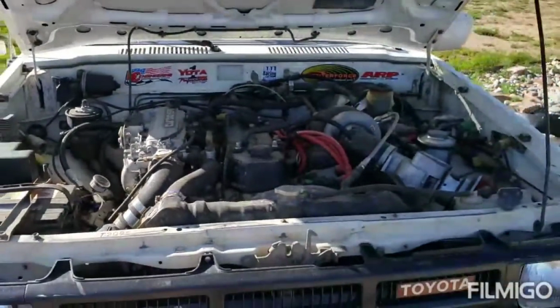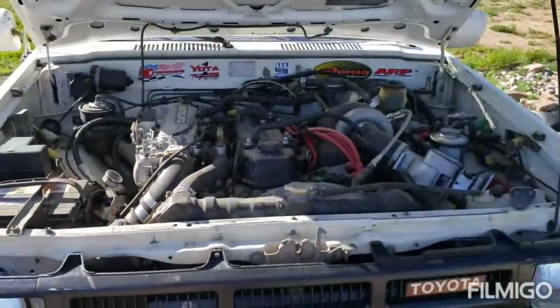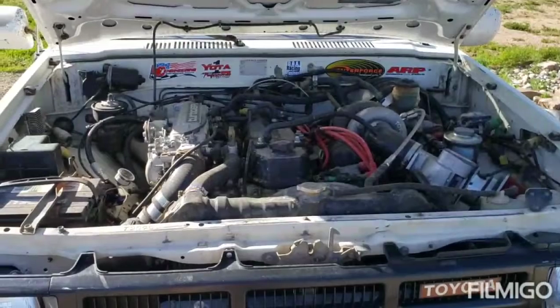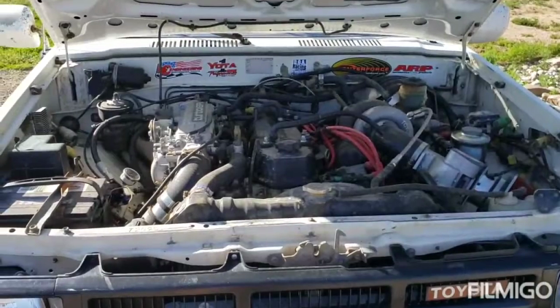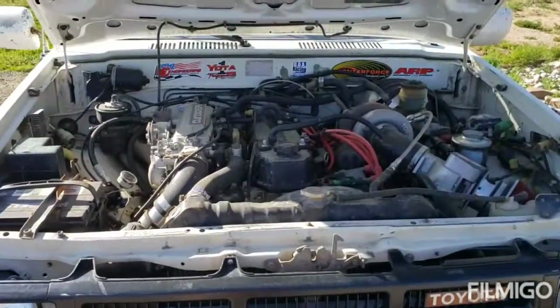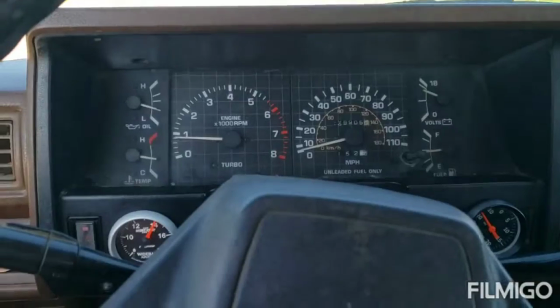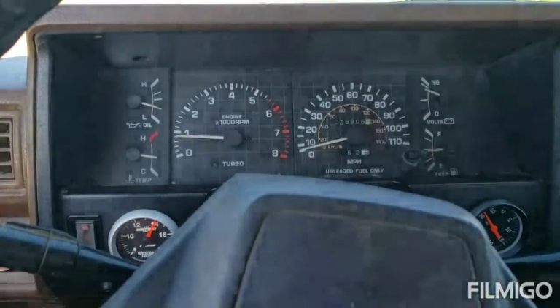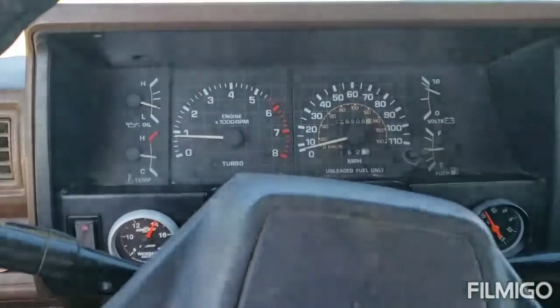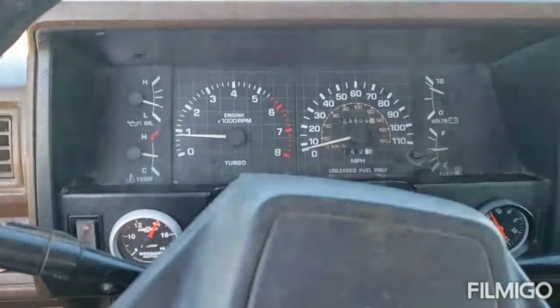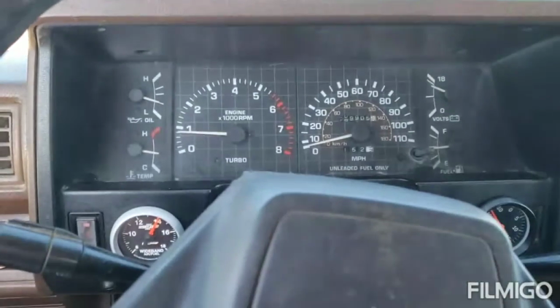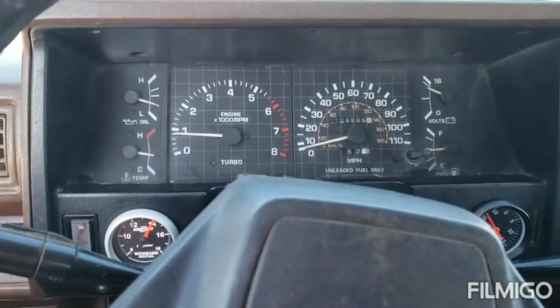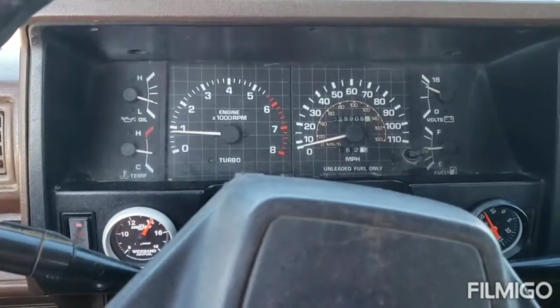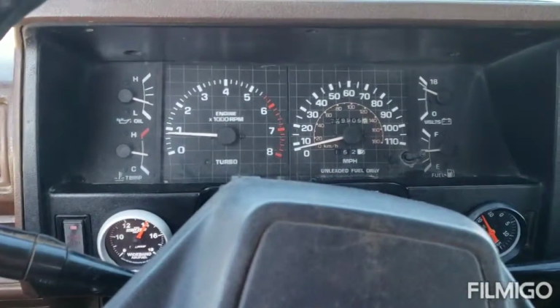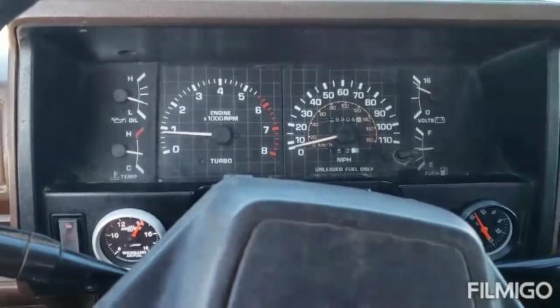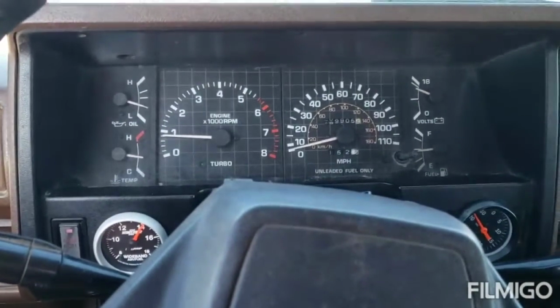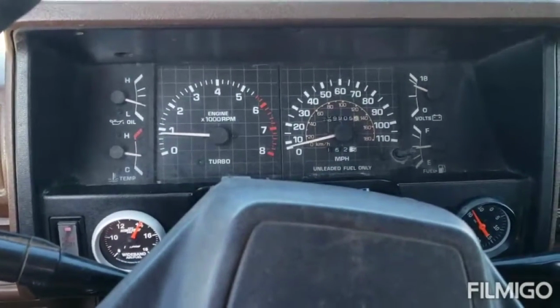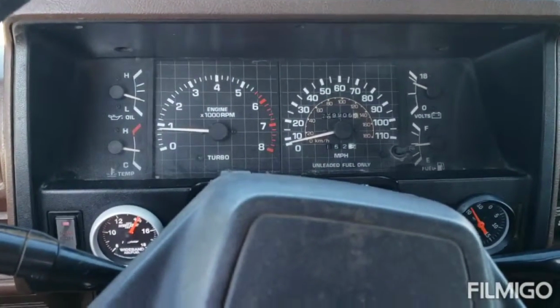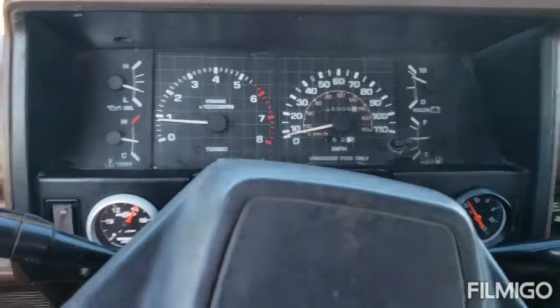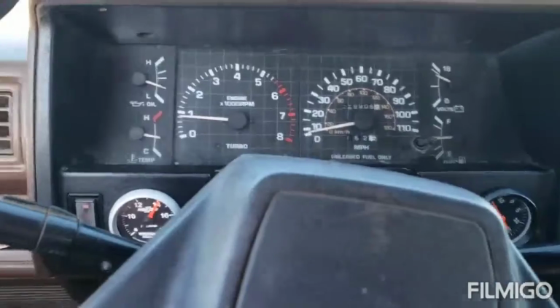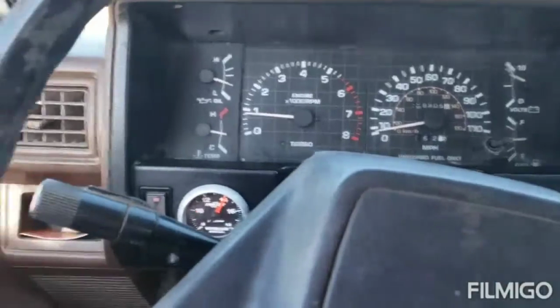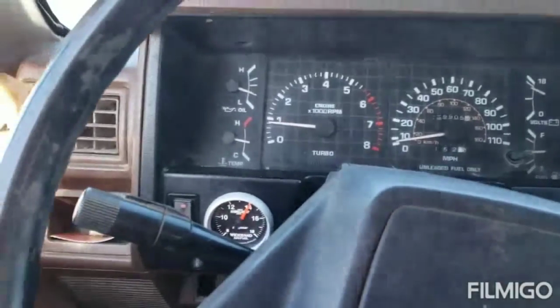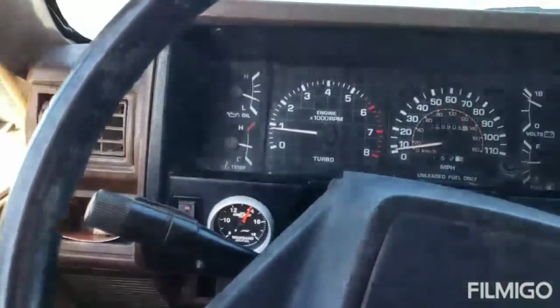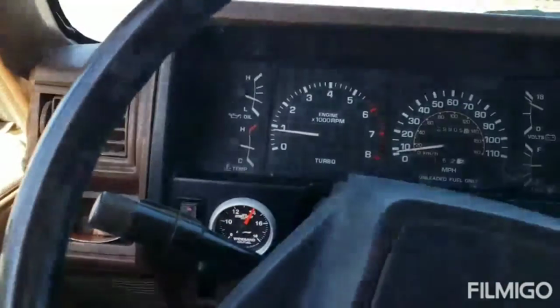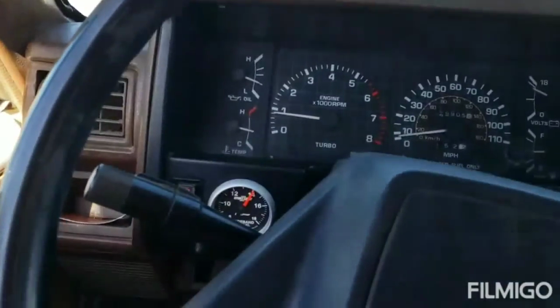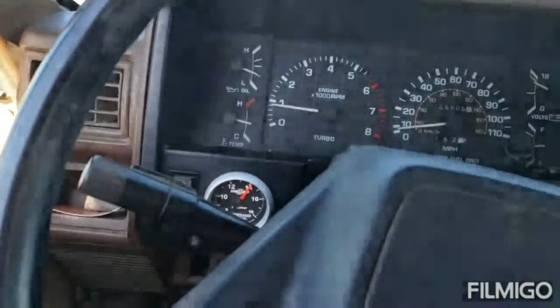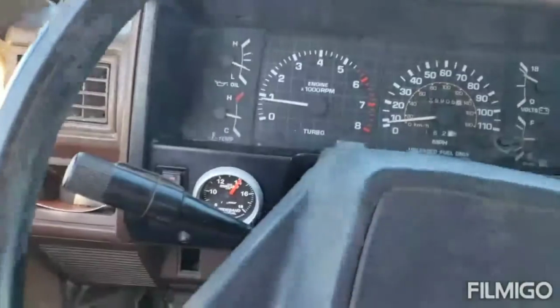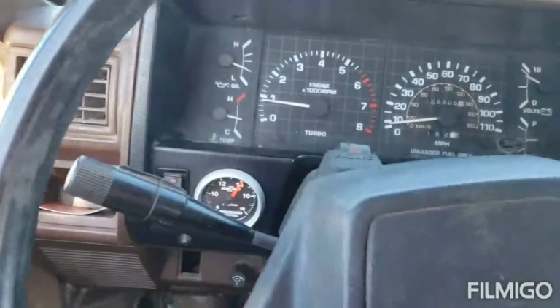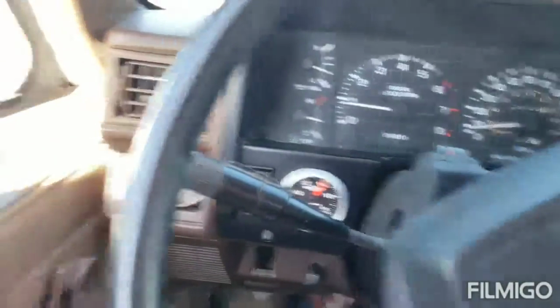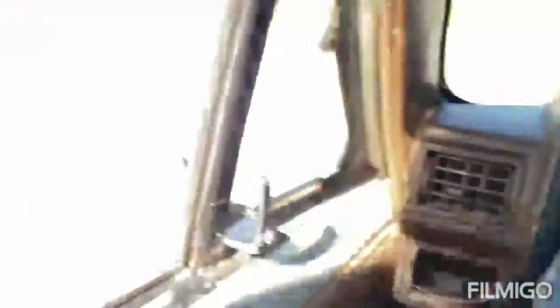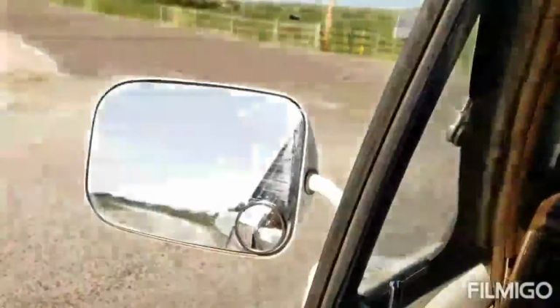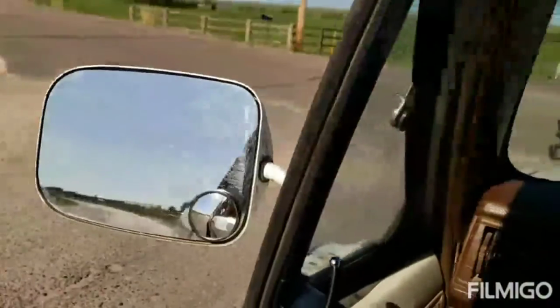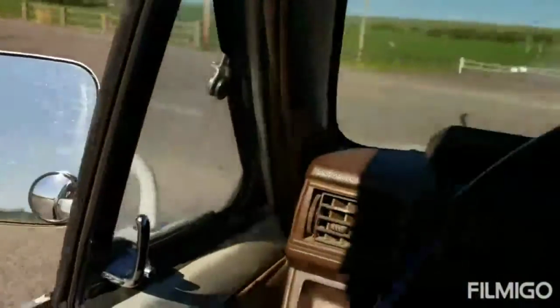We'll do a video on the driving here. All right, so once again this is at idle — stock AFM, stock setting on the spring. Go ahead and pull out here.